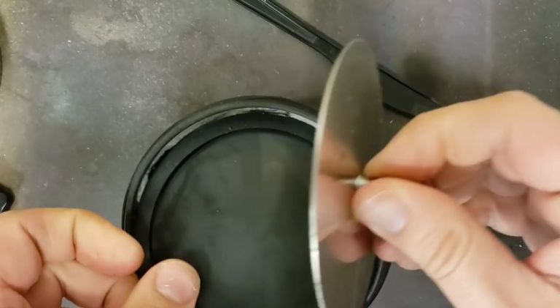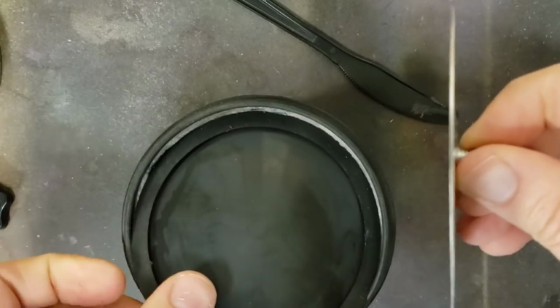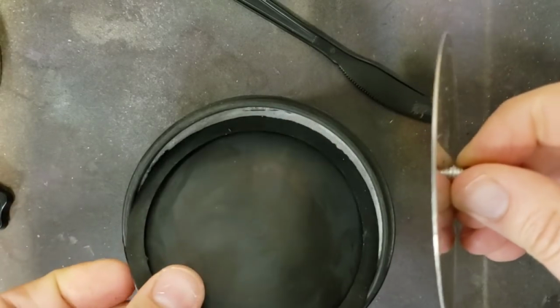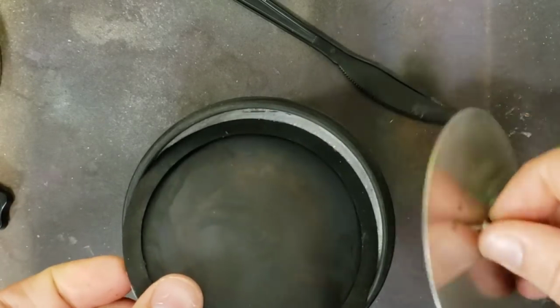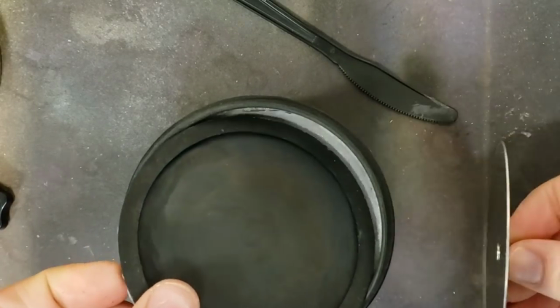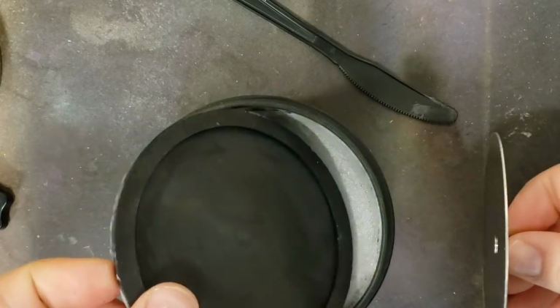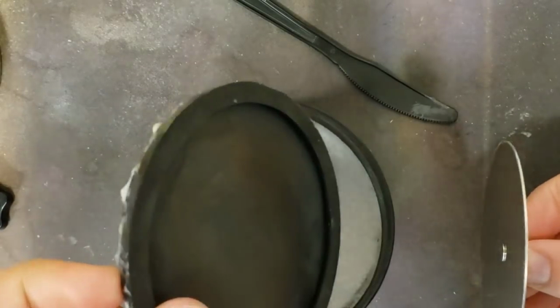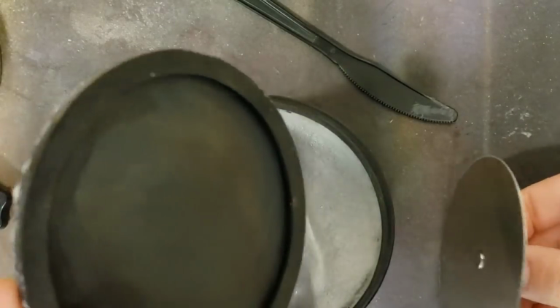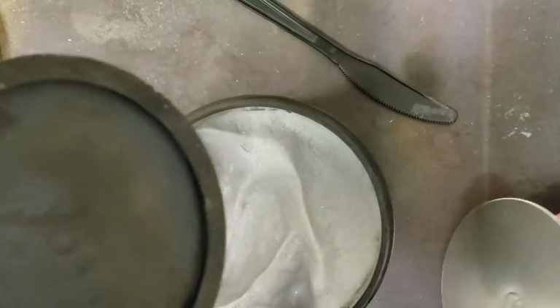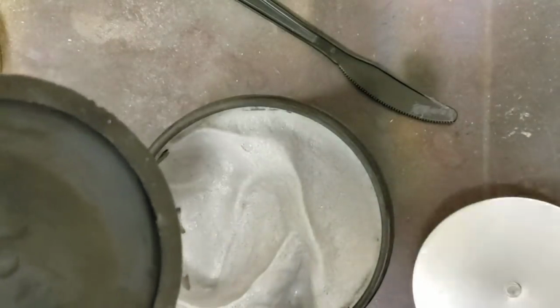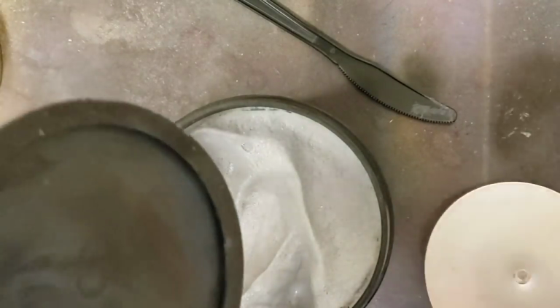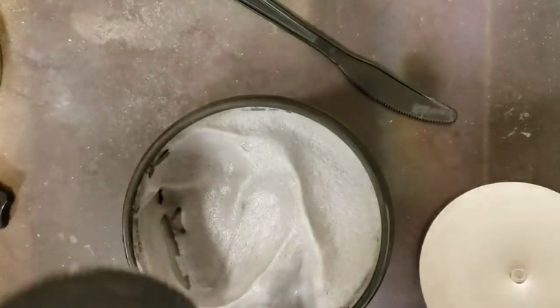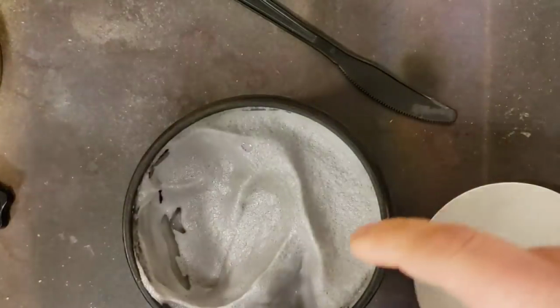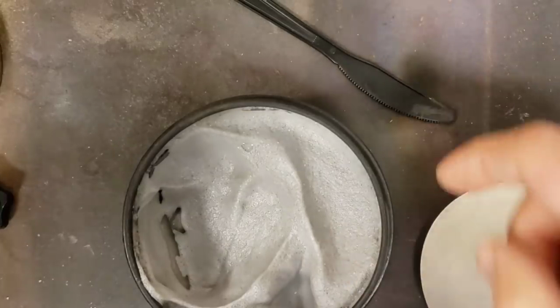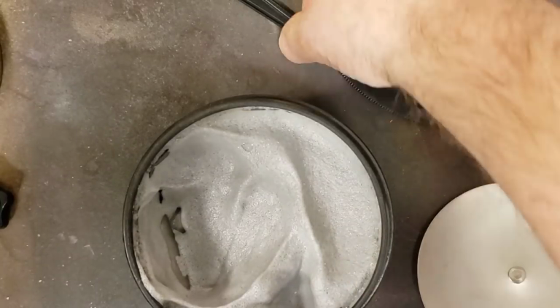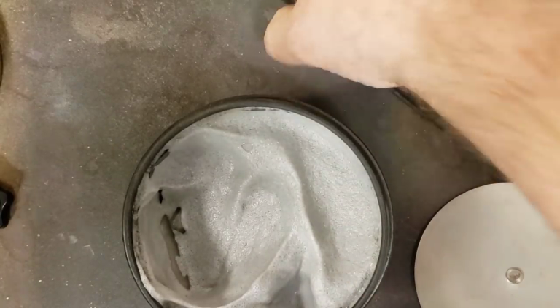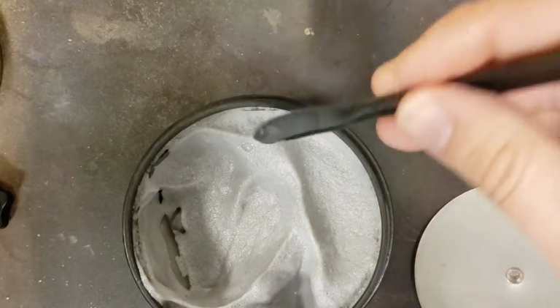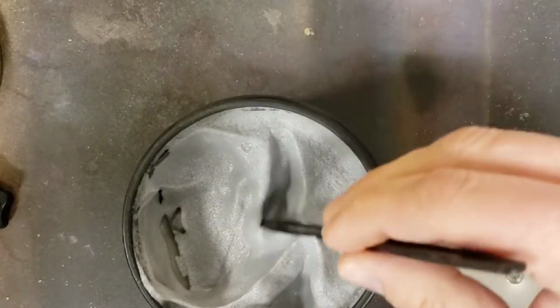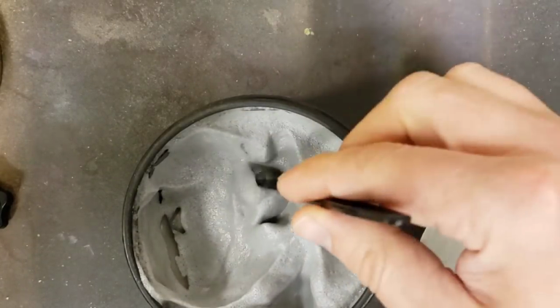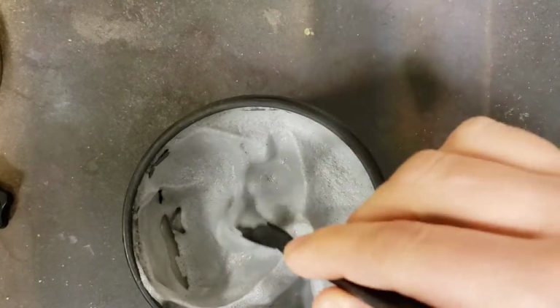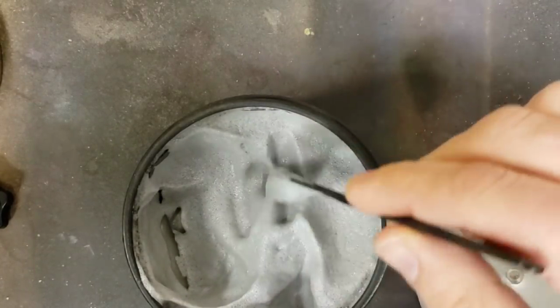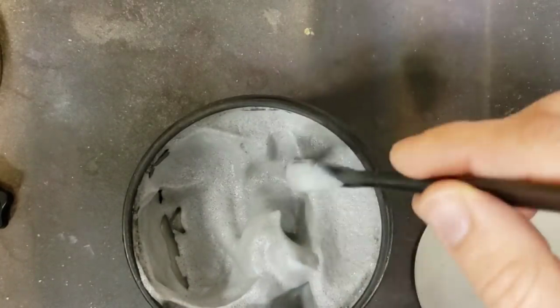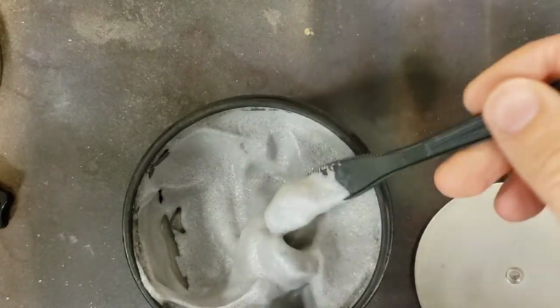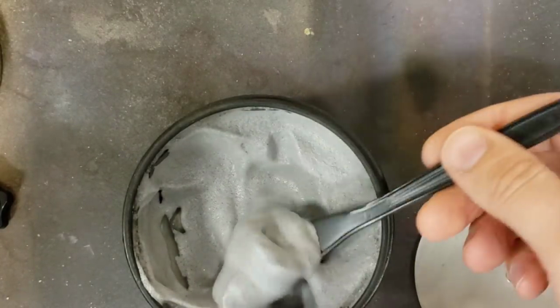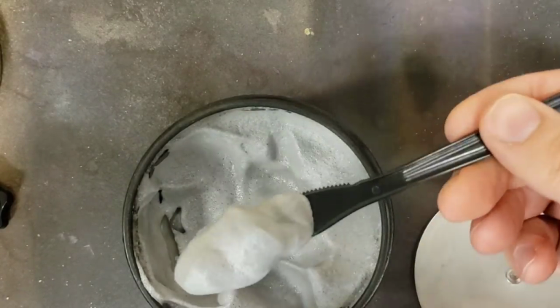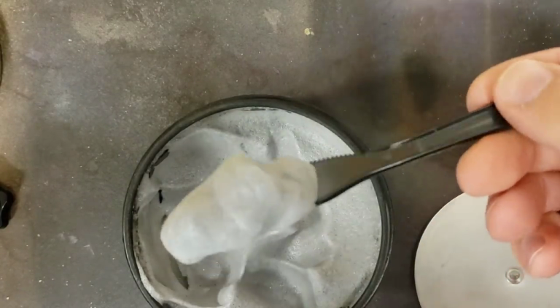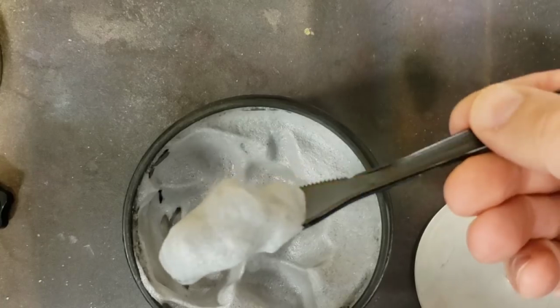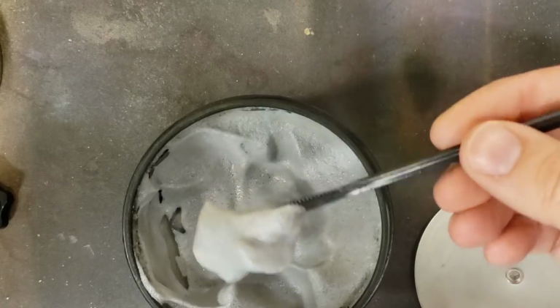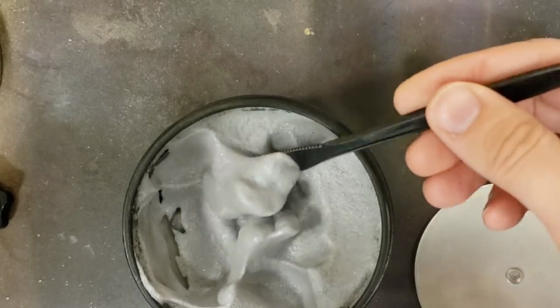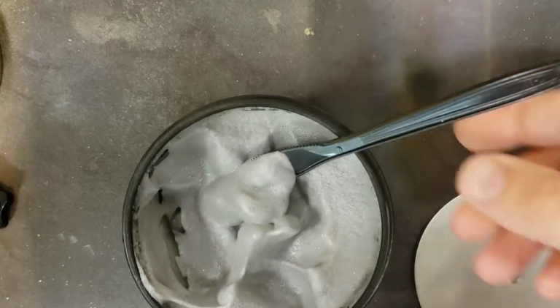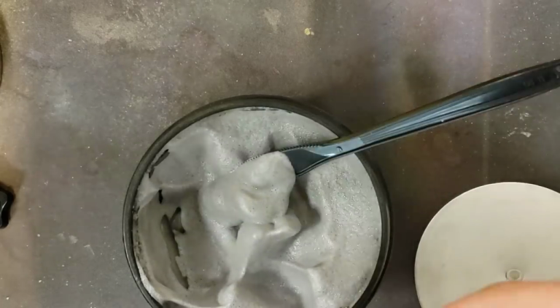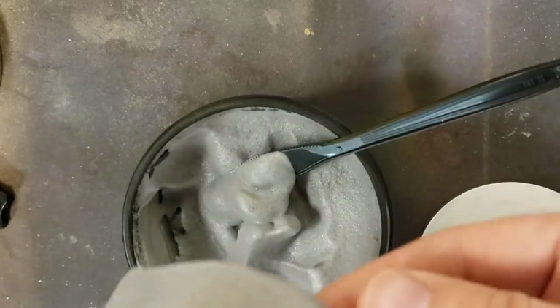Oh yeah. Look at that. Whoa, it all just turned into like foam — gray foam. That's wild. I've never opened one of these.